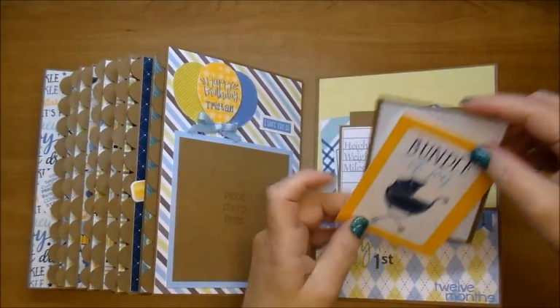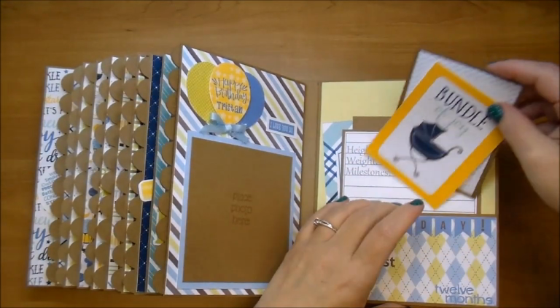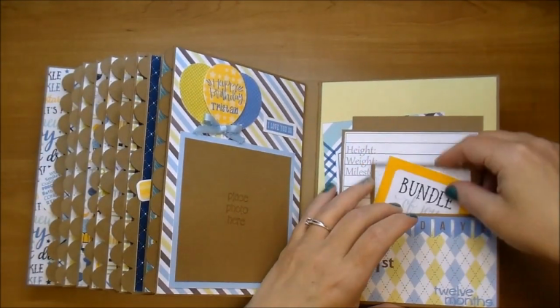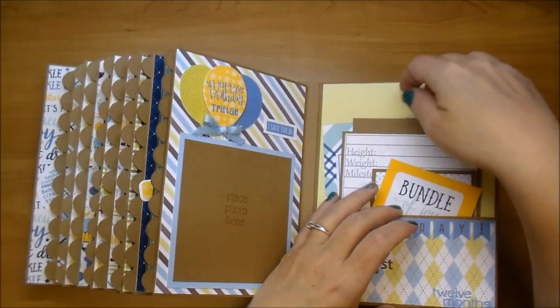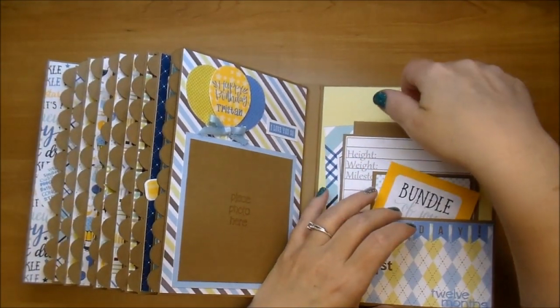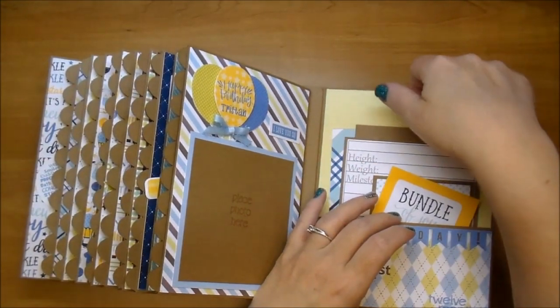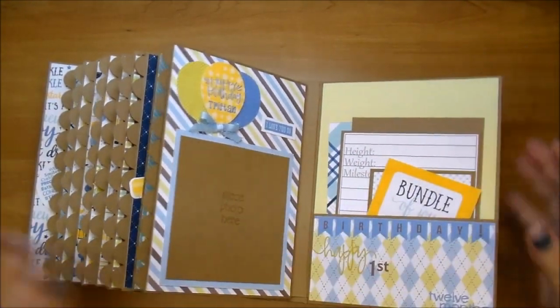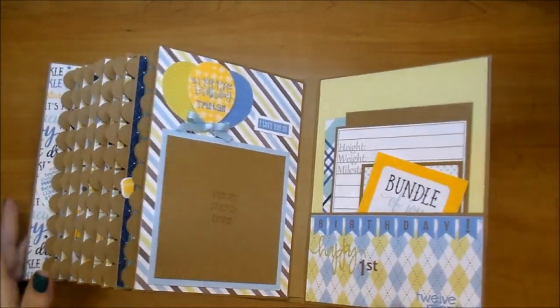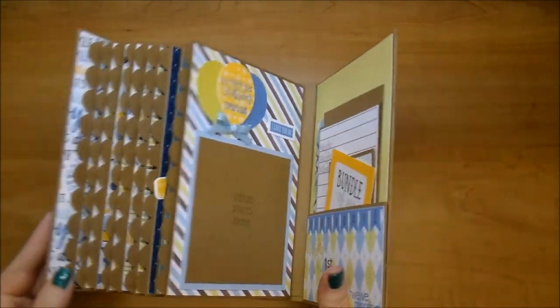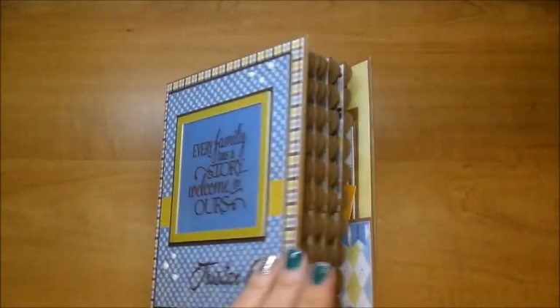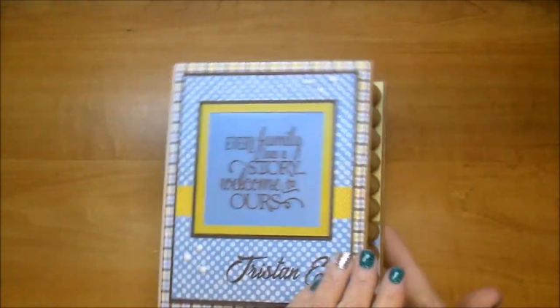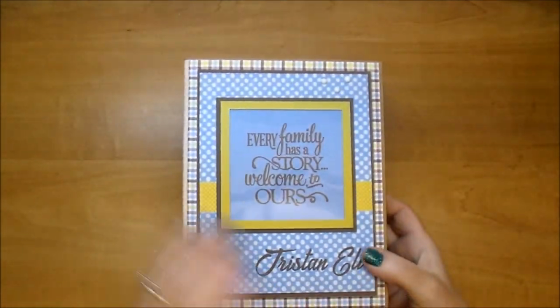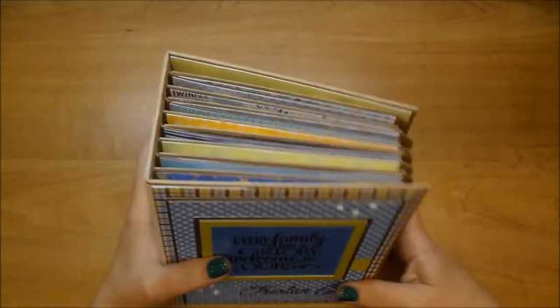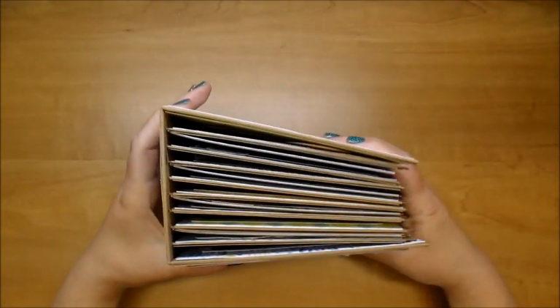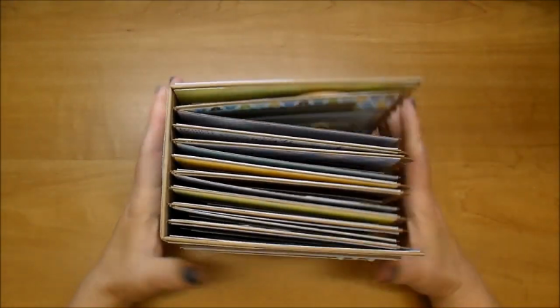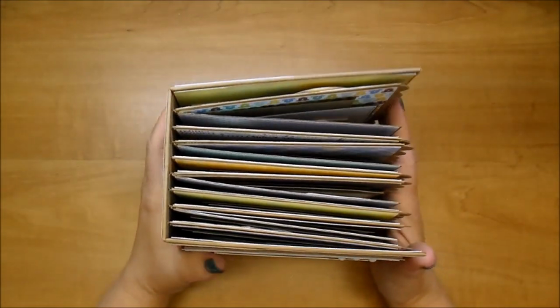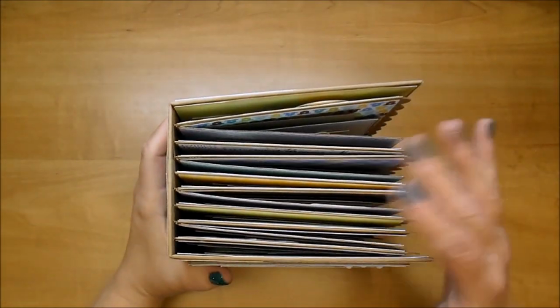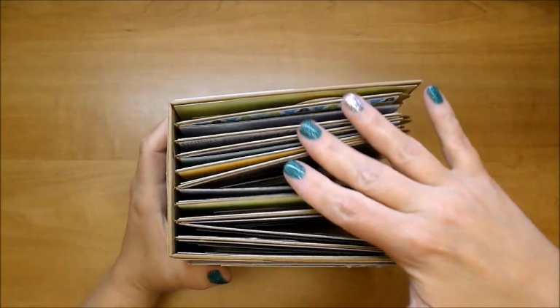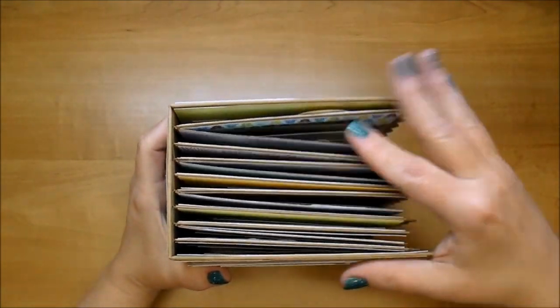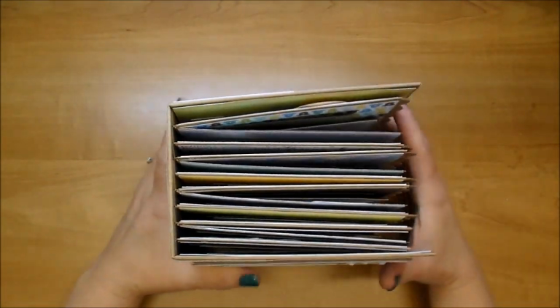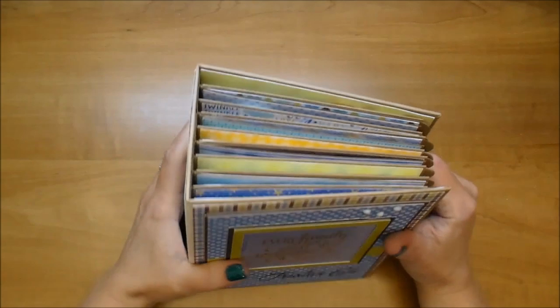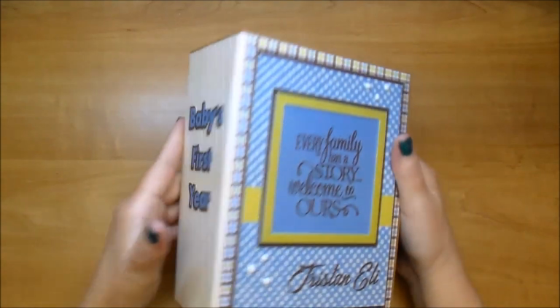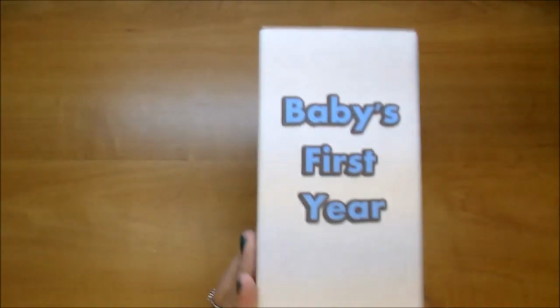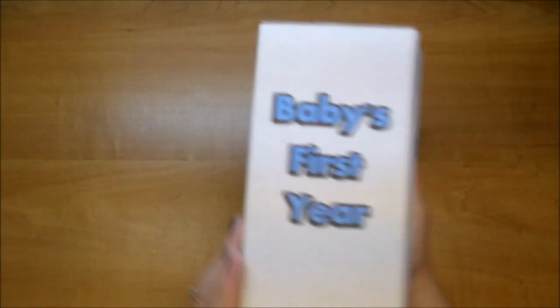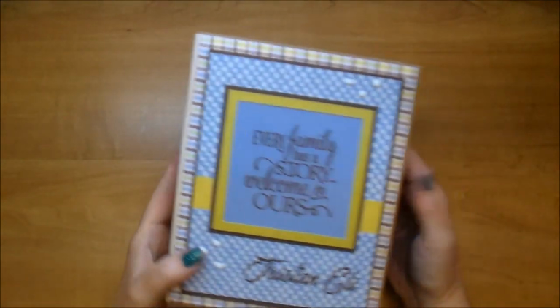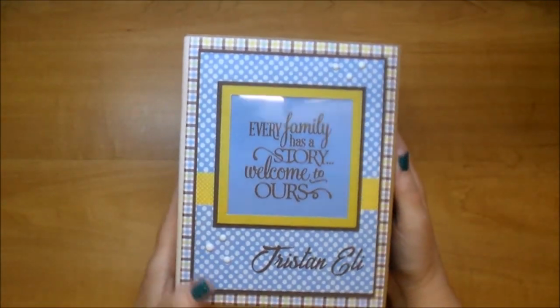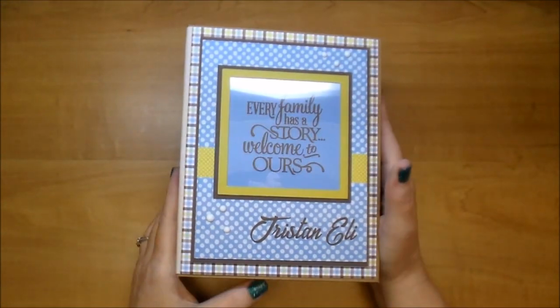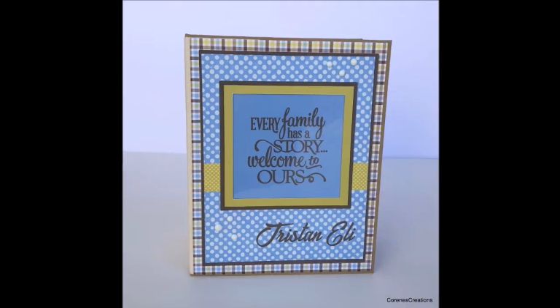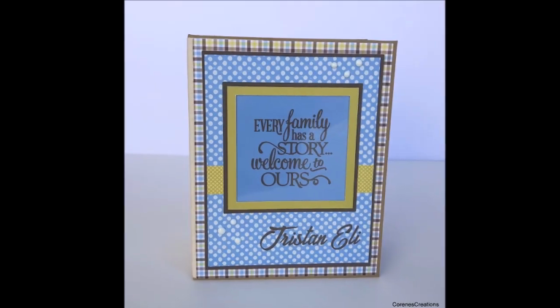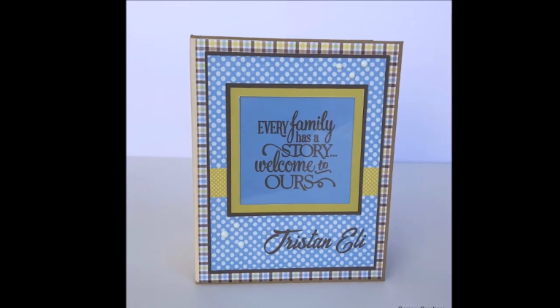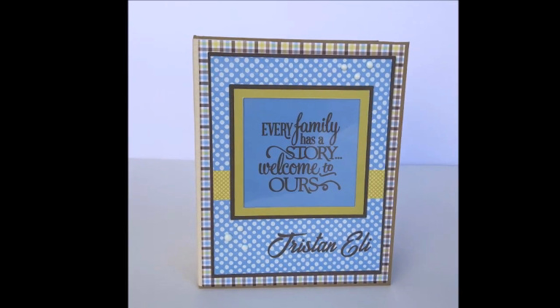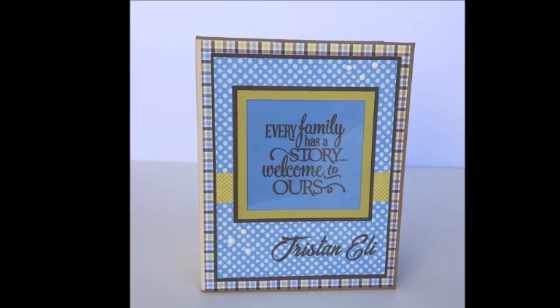I hope you've enjoyed this peek through. I hope it inspires you to make an album. If you have any questions, leave me a comment. And if you ever want a custom ordered album, just email me for more information. Thanks so much for watching.